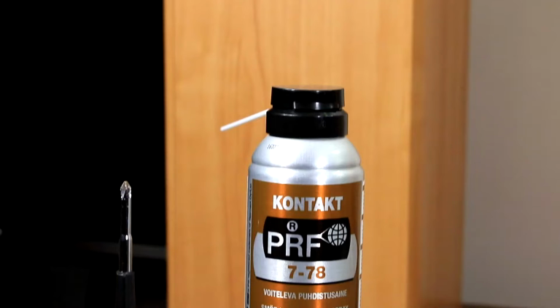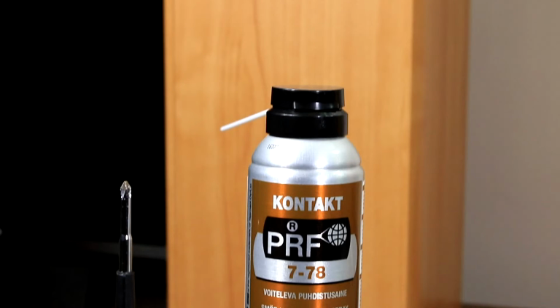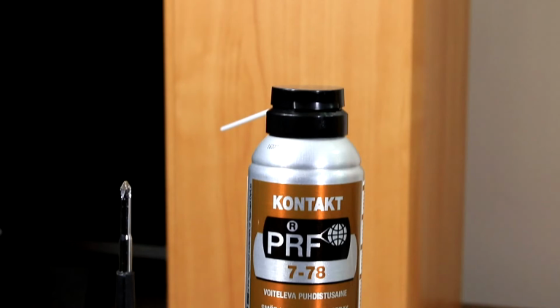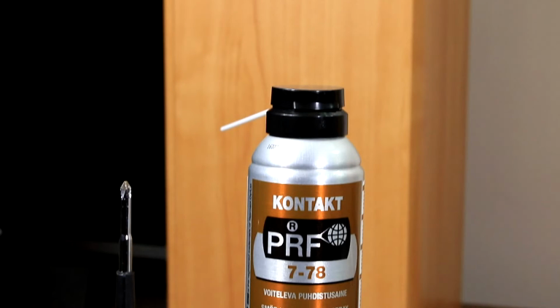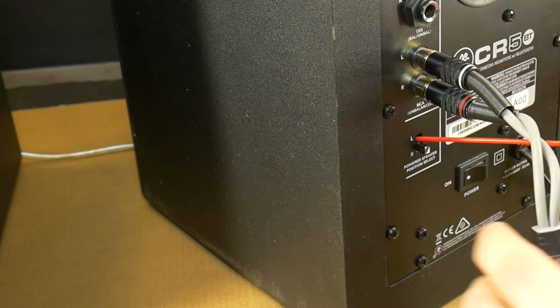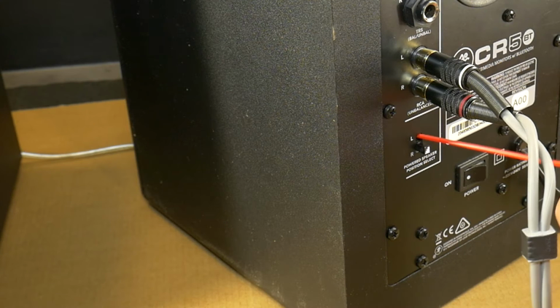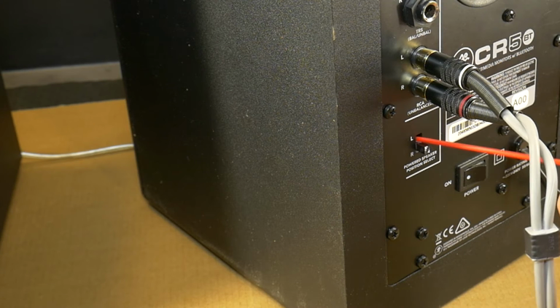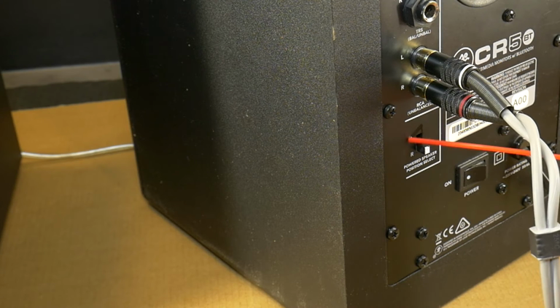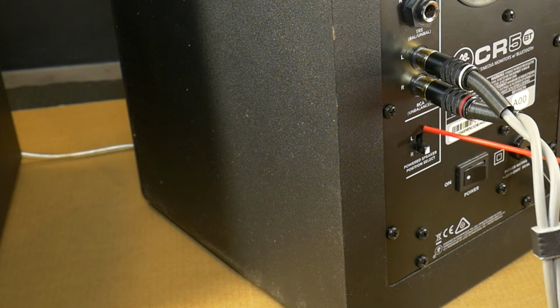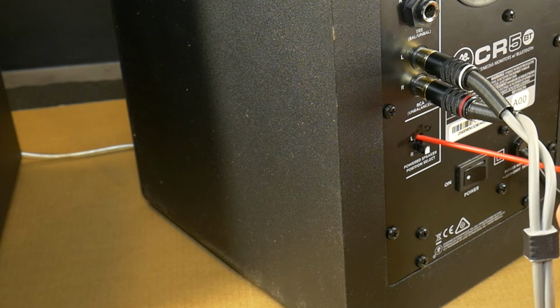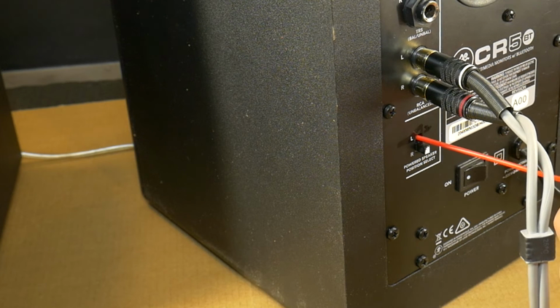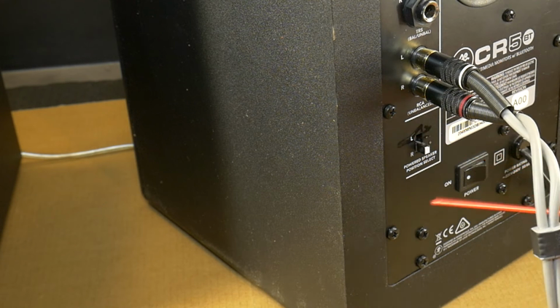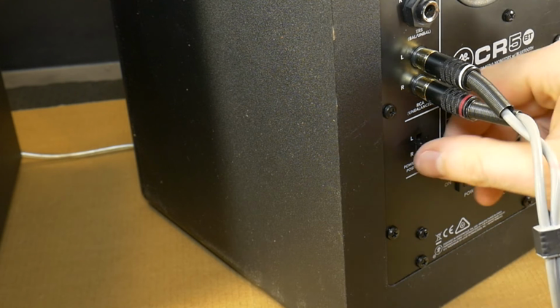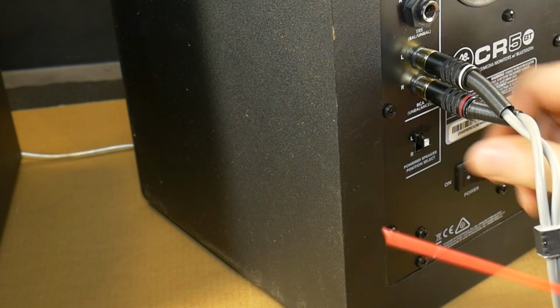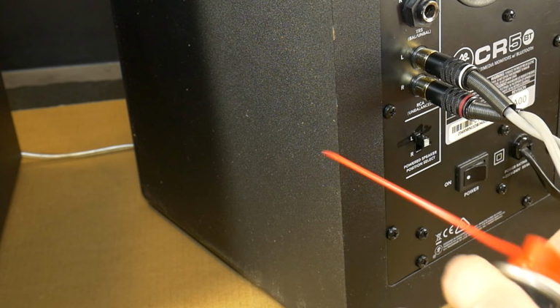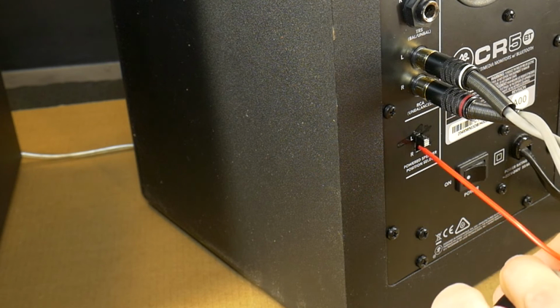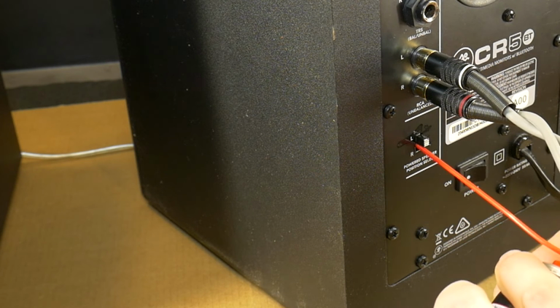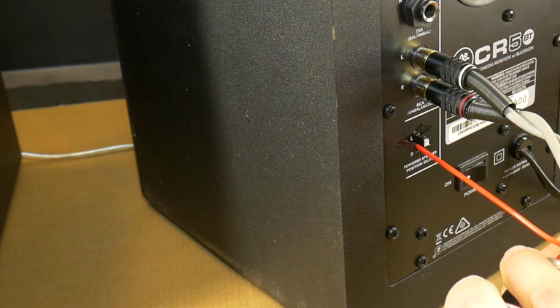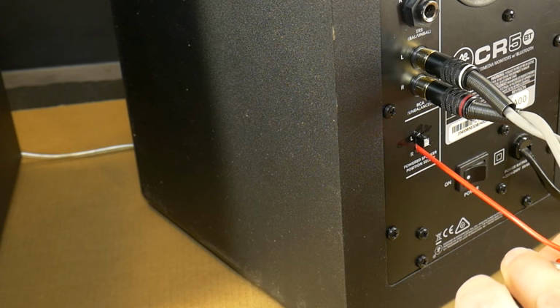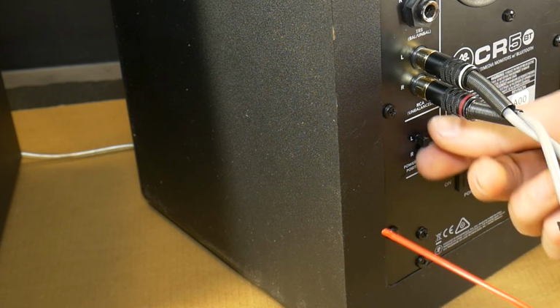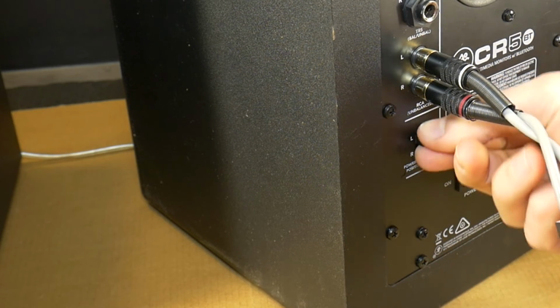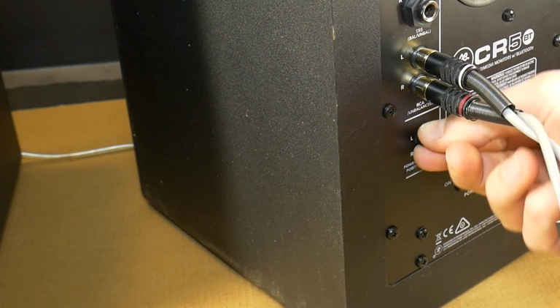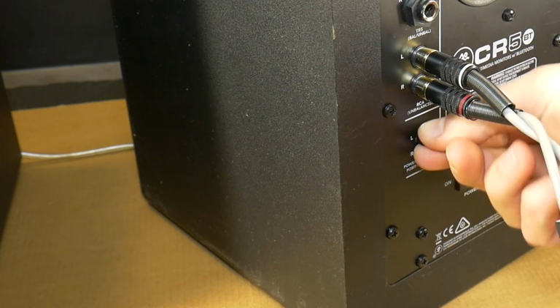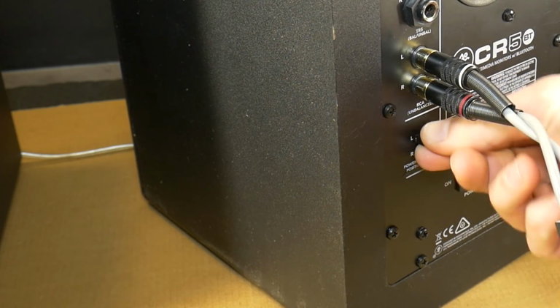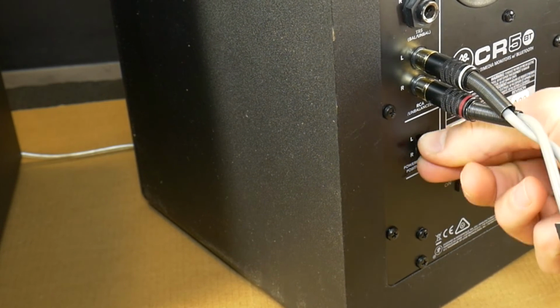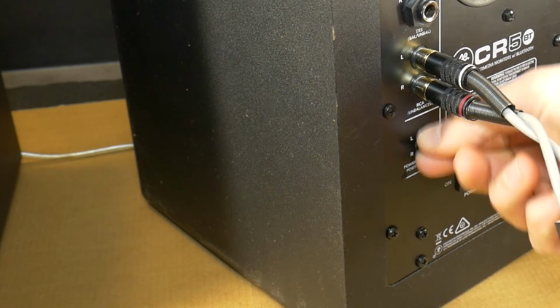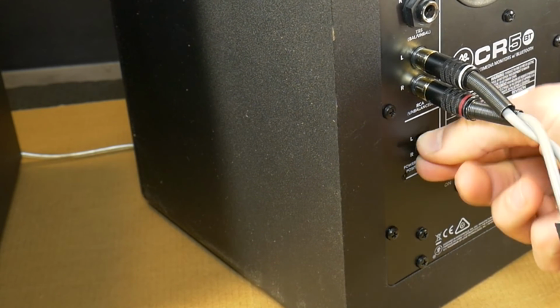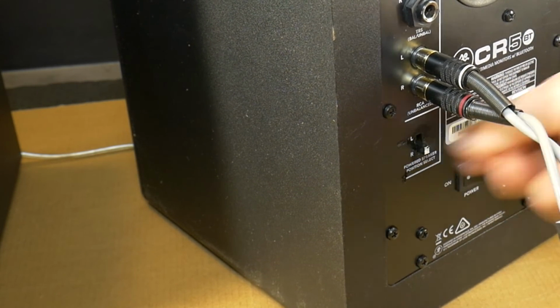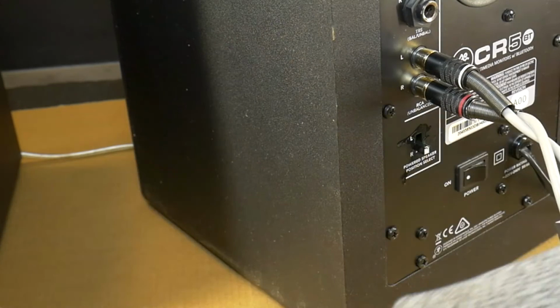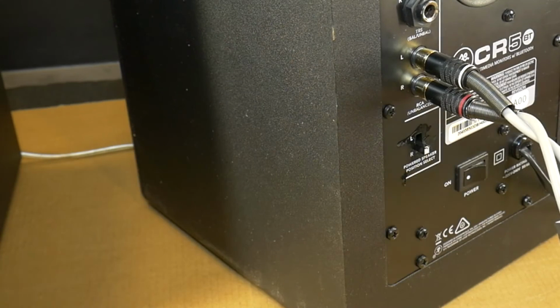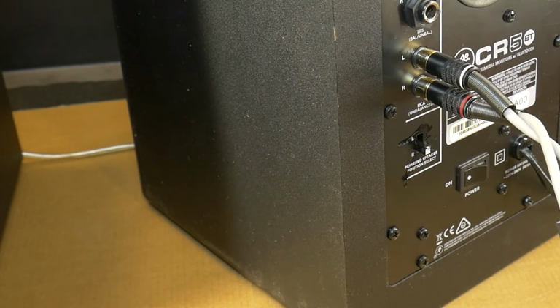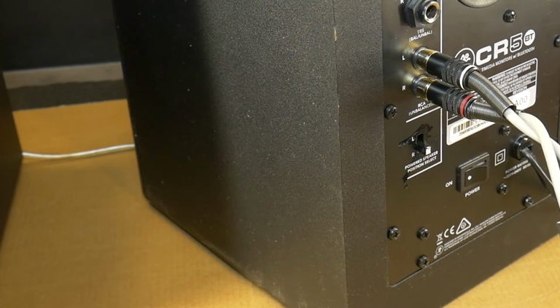Cleaning itself is easy. Blow the spray inside the selector switch and then switch it up and blow again. Then slide the forward and back switch position to wash the contacts. These steps can be repeated several times.